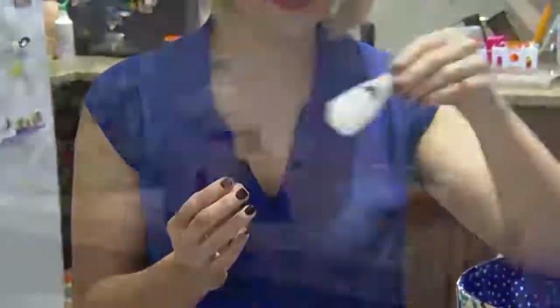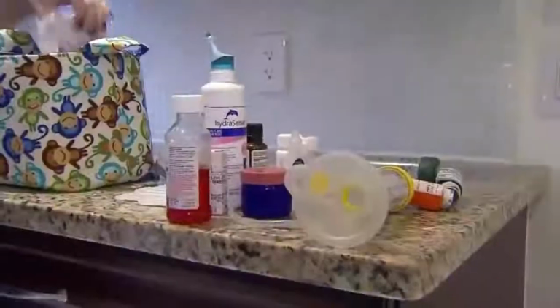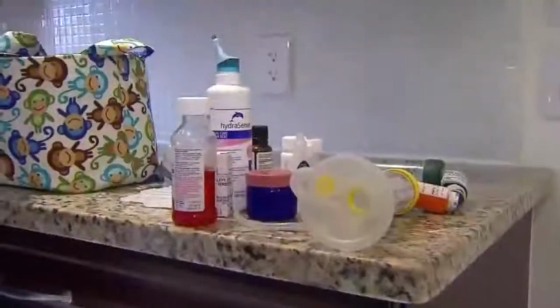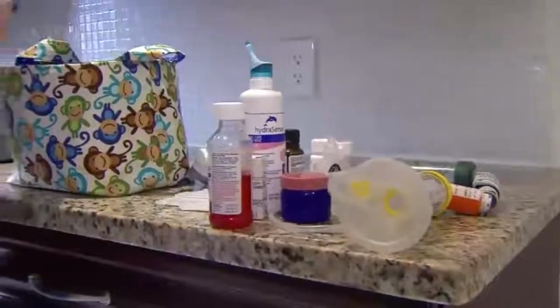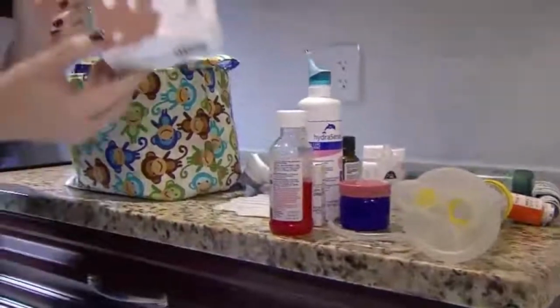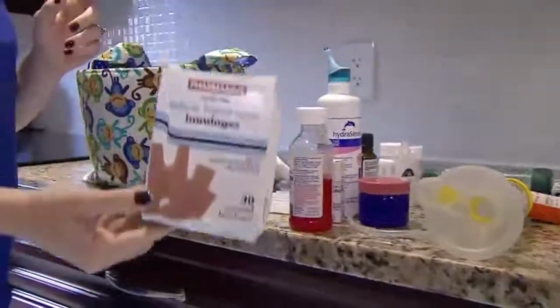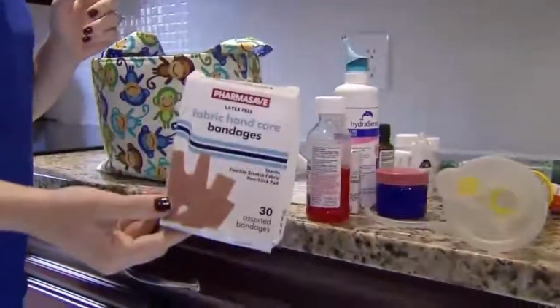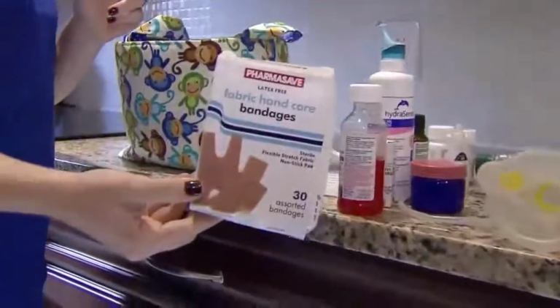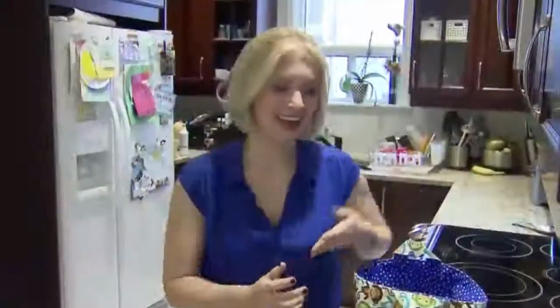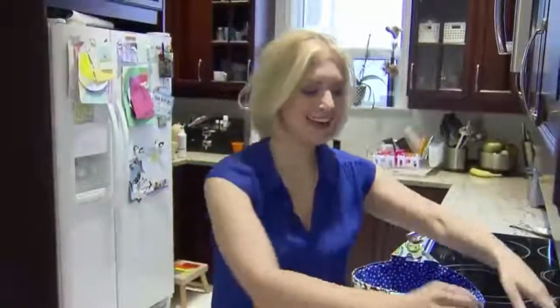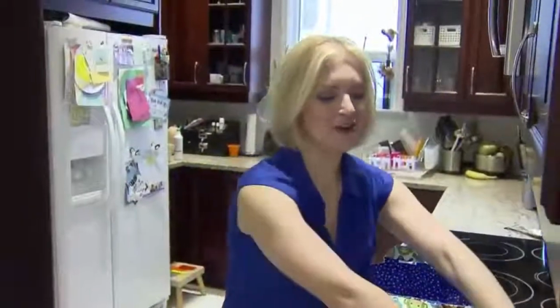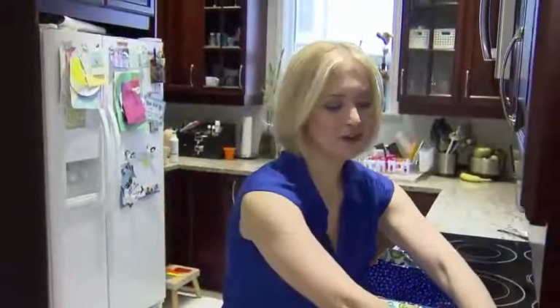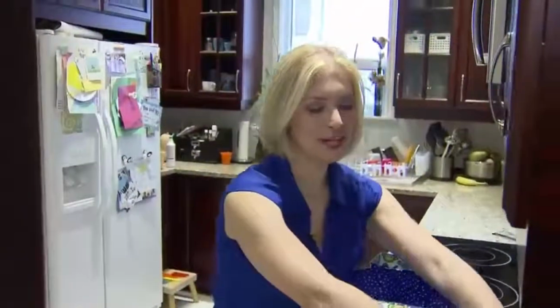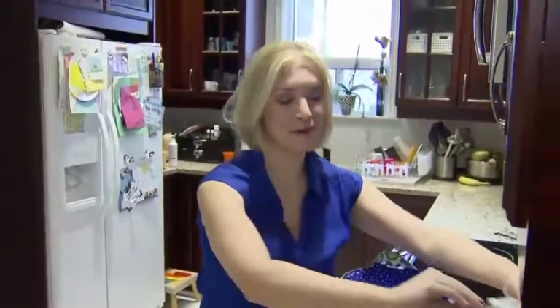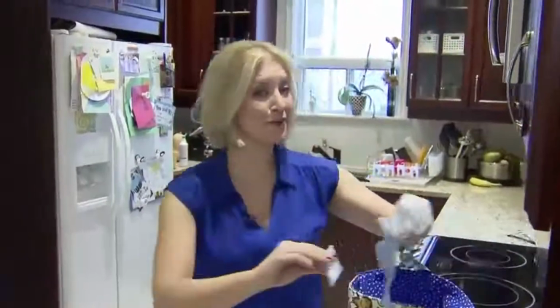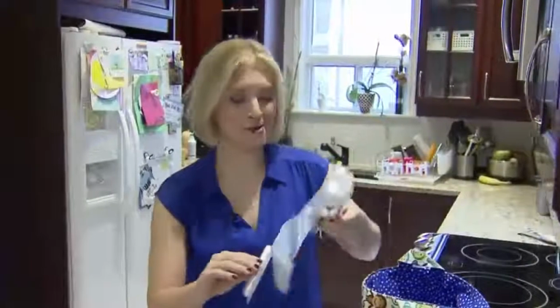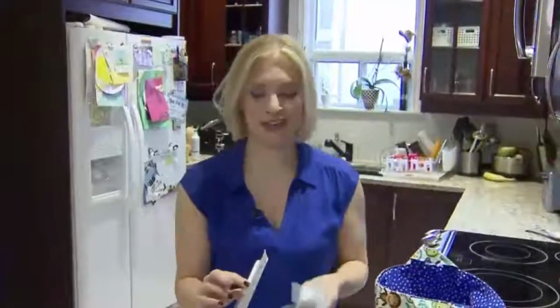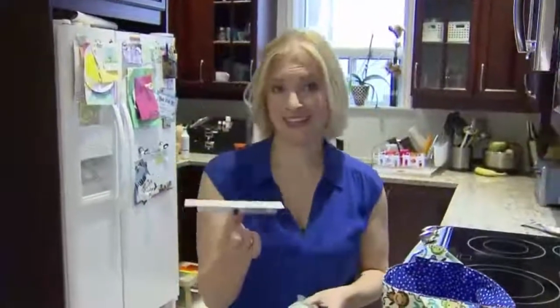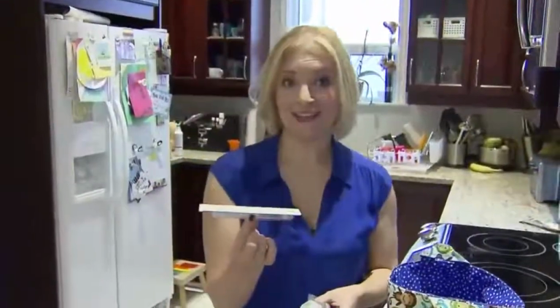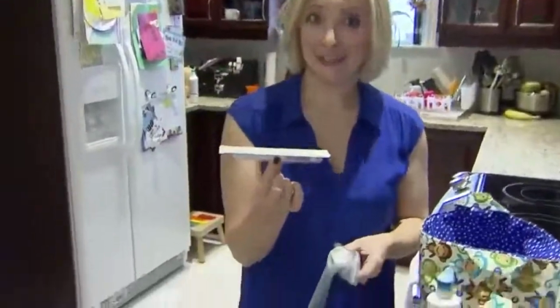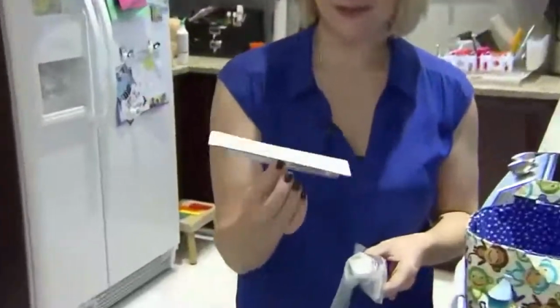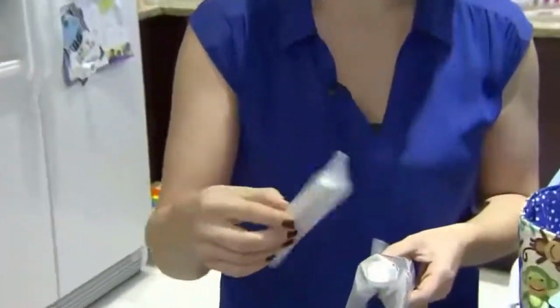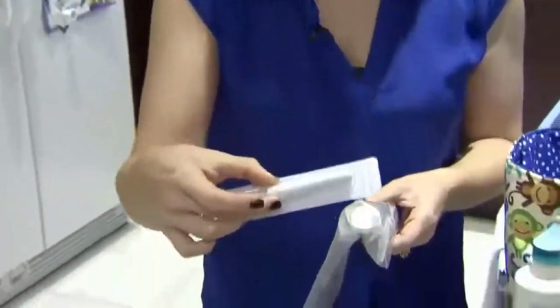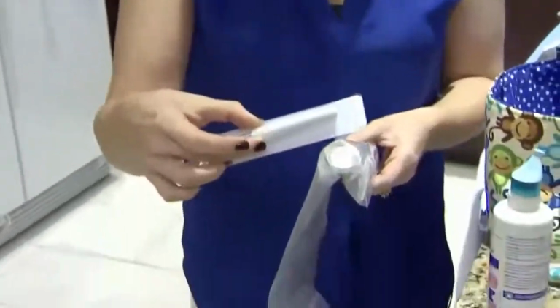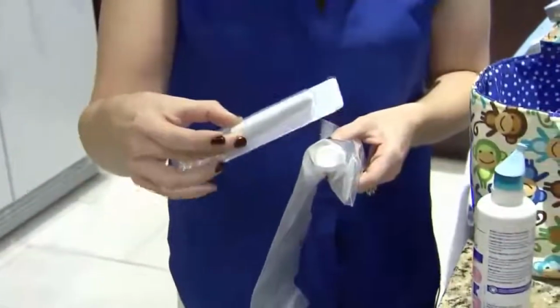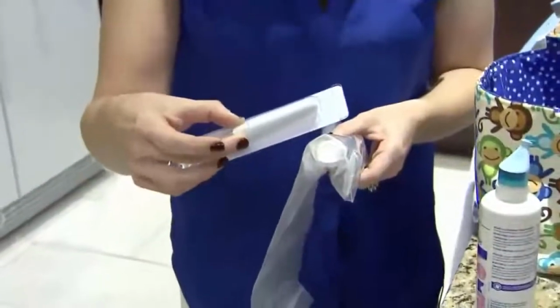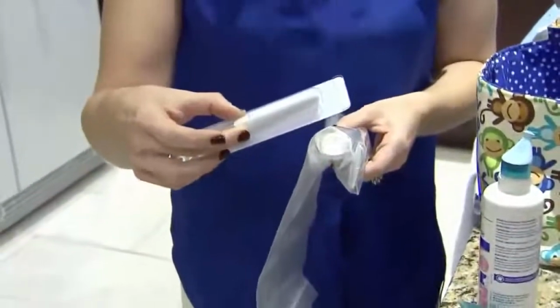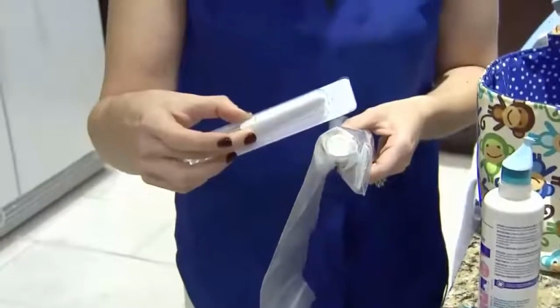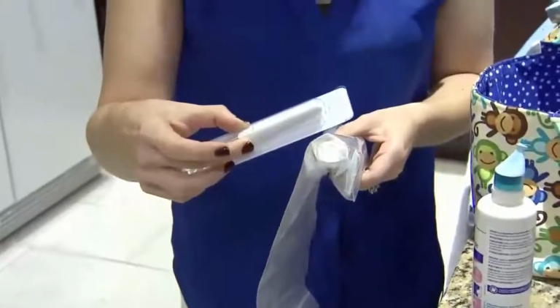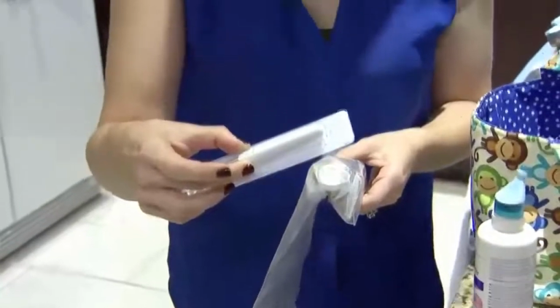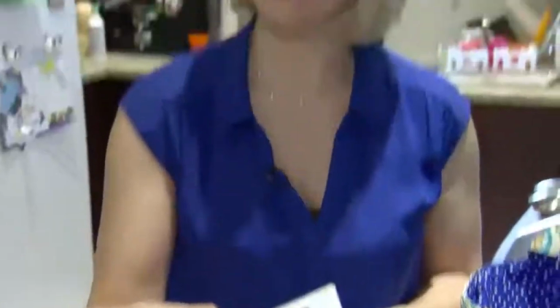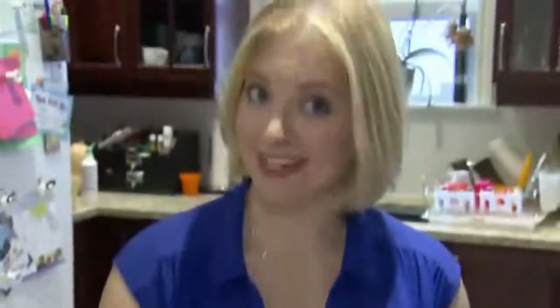I always have my trusty band-aids for cuts and scrapes, and like many doctors do, I keep a couple doctor tips at home. This is skin glue for lacerations. Luckily I've not had to use this on my own kids, but on many neighborhood kids.